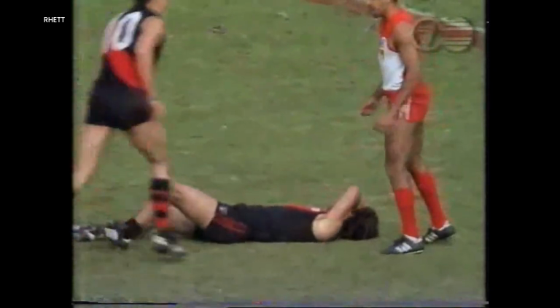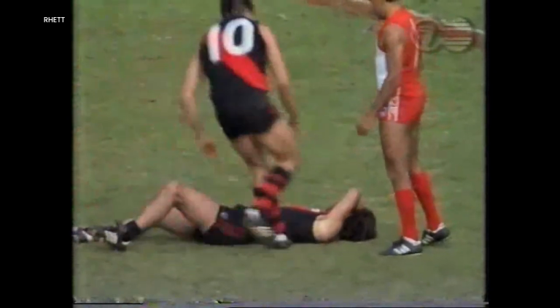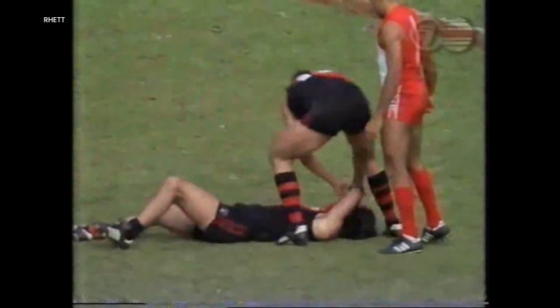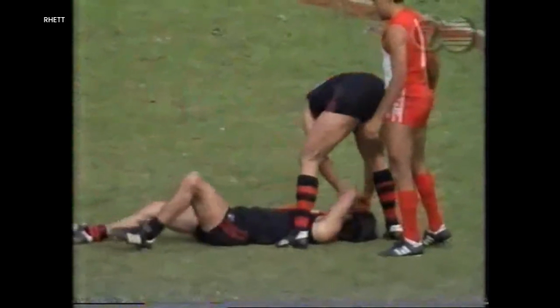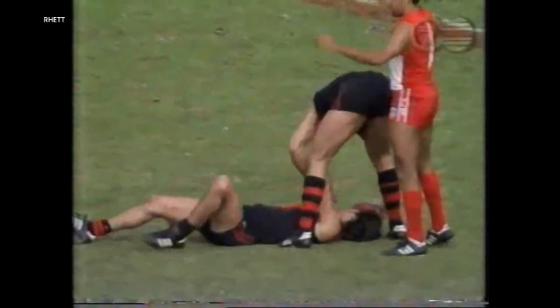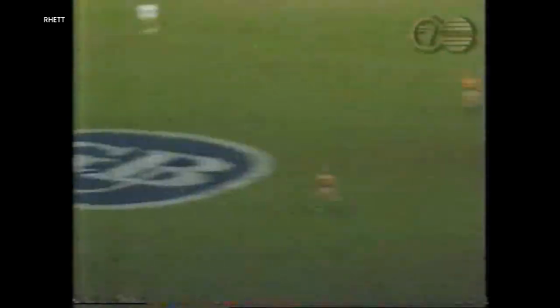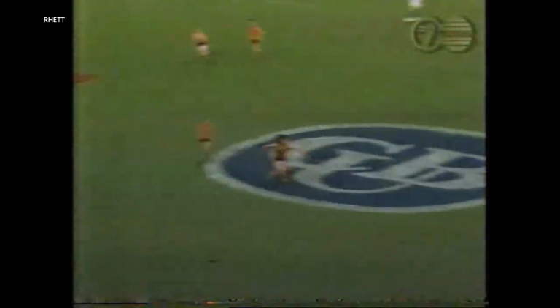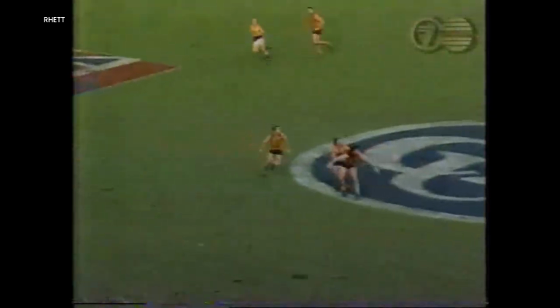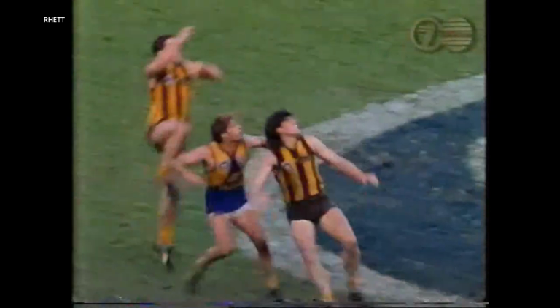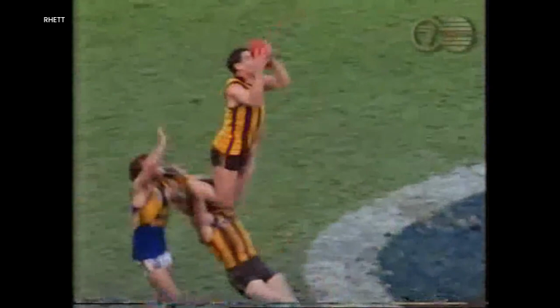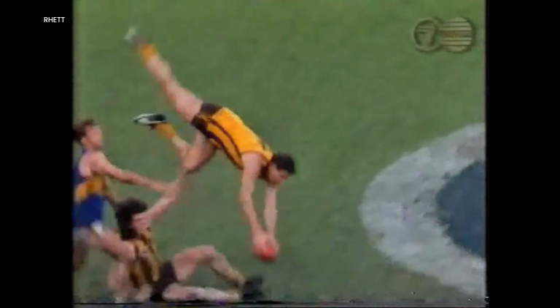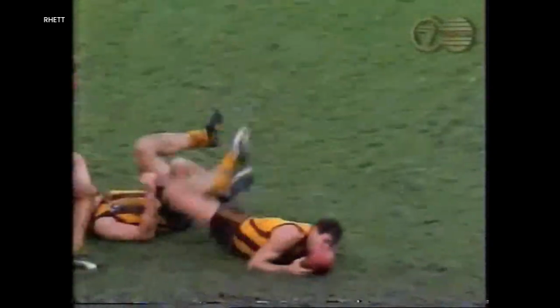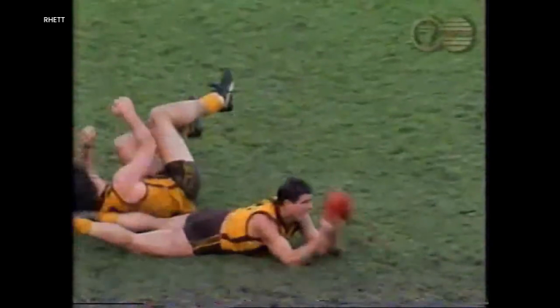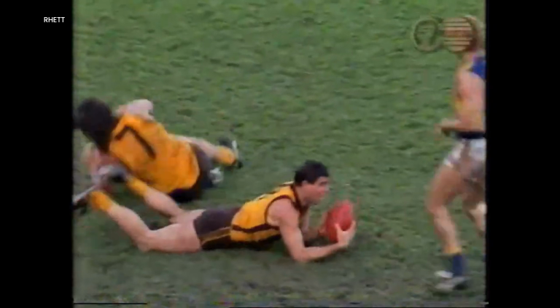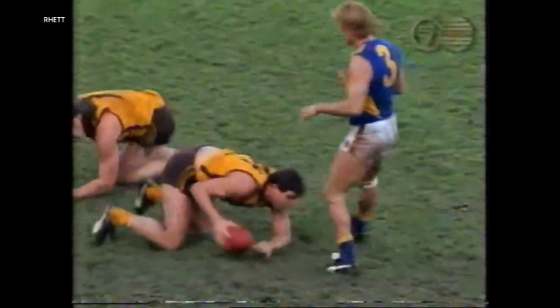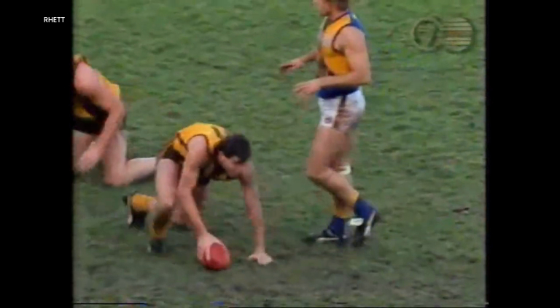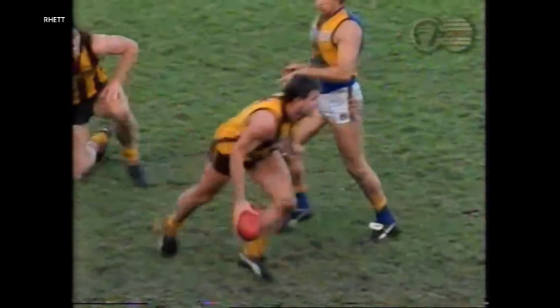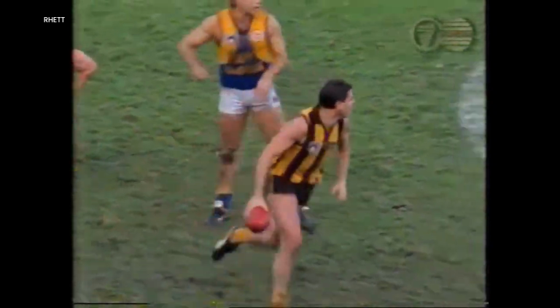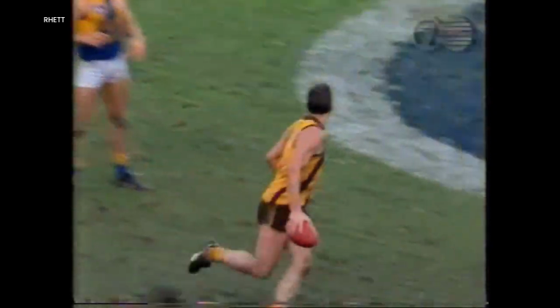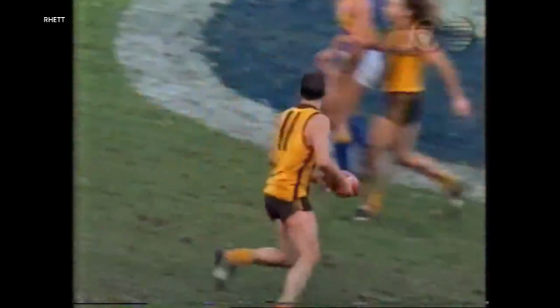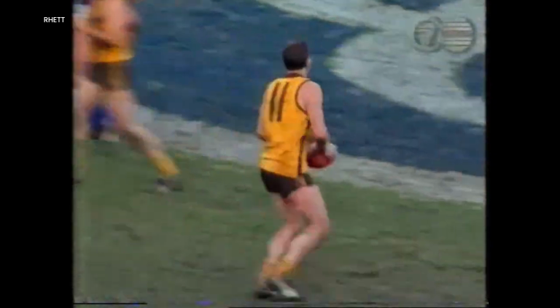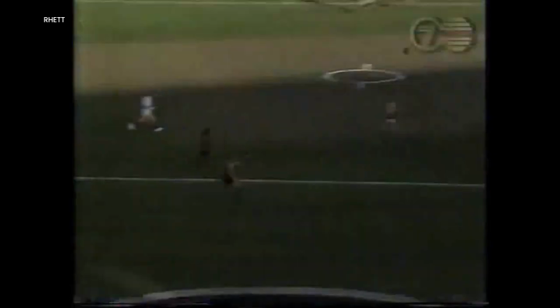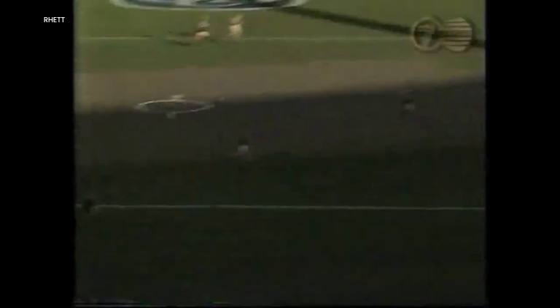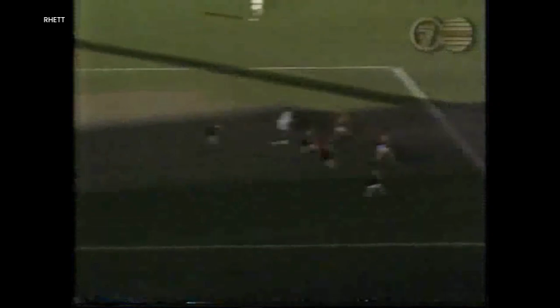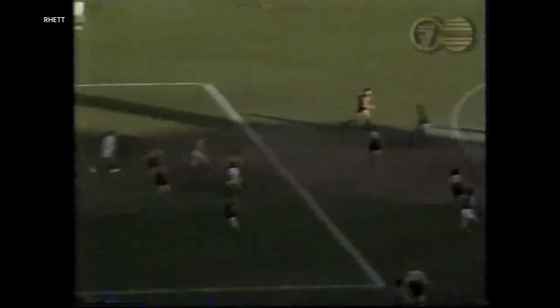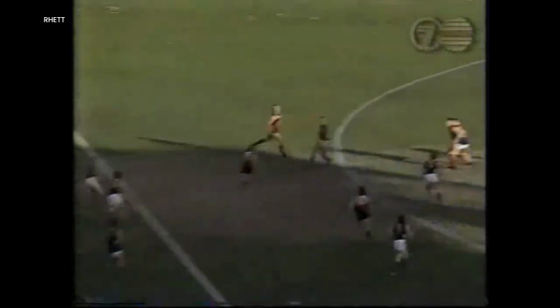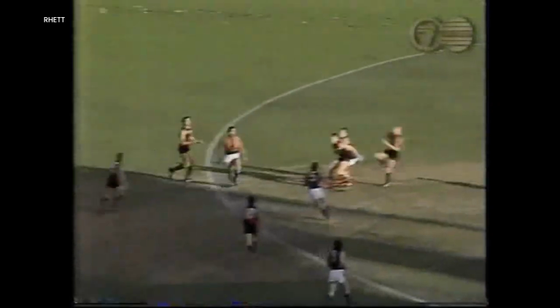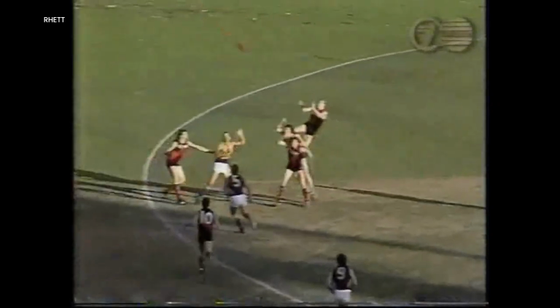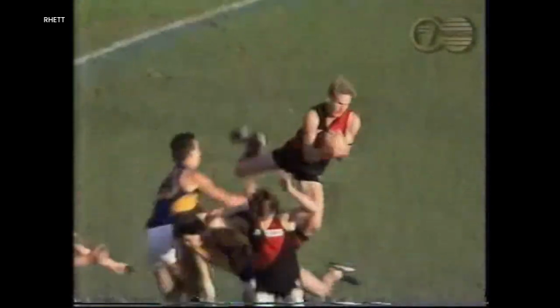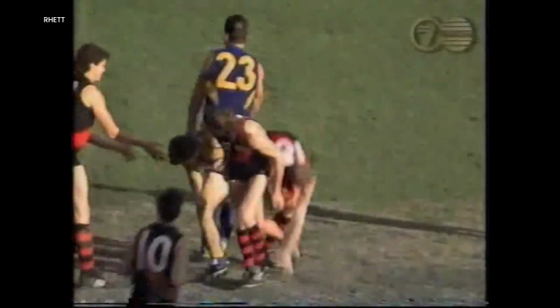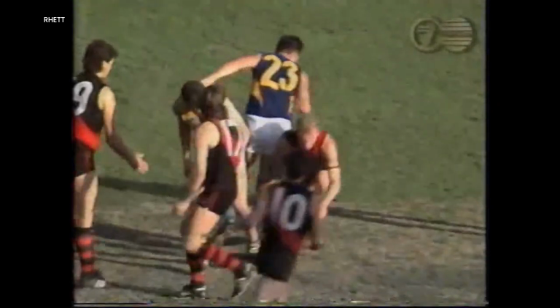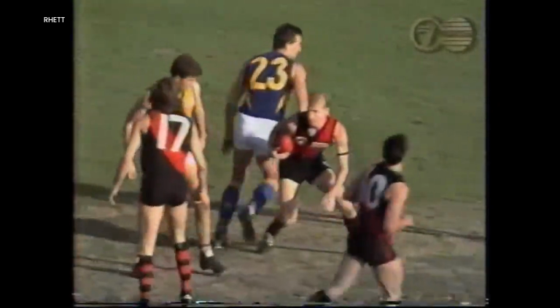Splendid effort by the 18-year-old. Ace for himself and kicks it out to the wing — oh! What a mark! Mark of the day, Darren Jarman. Kick by him to centre-half forward — oh, what a mark!